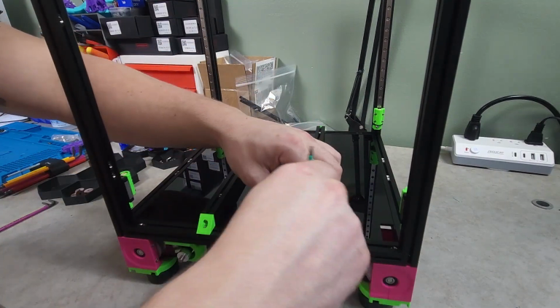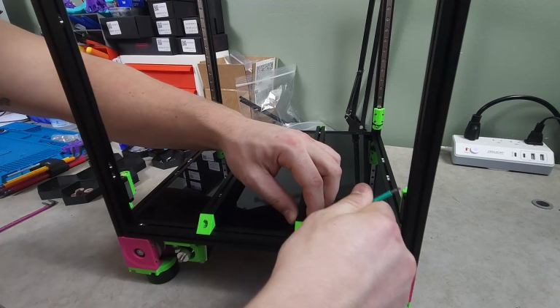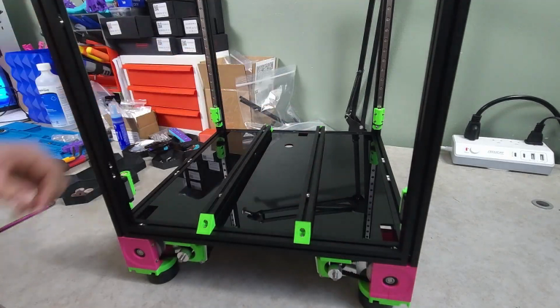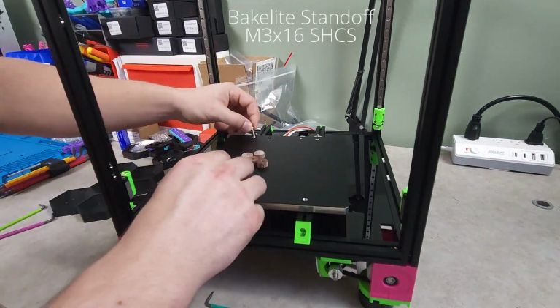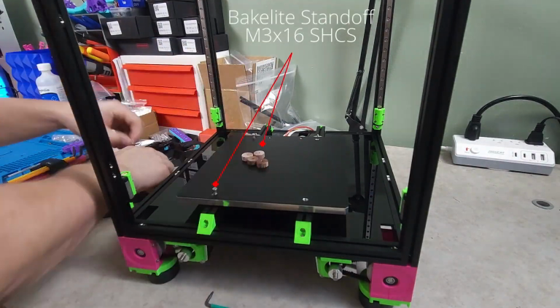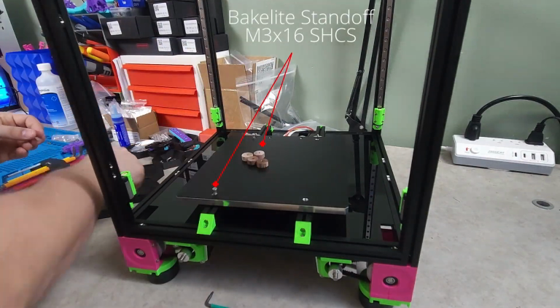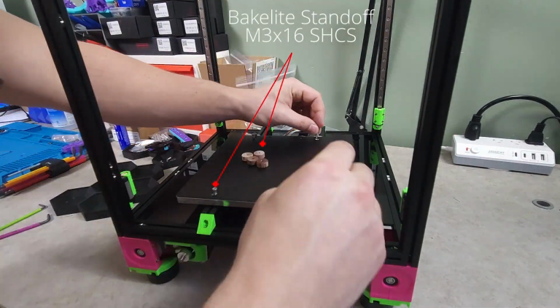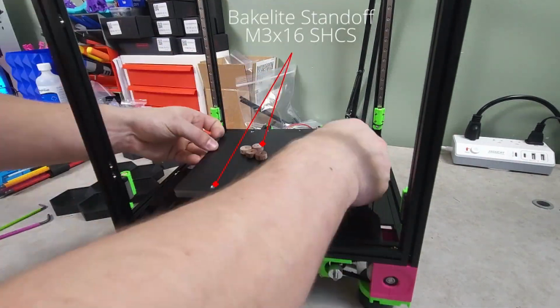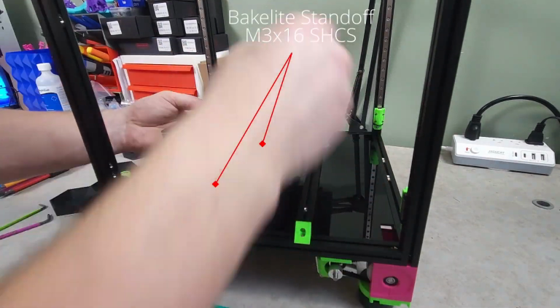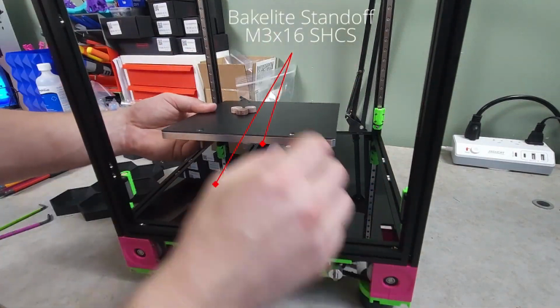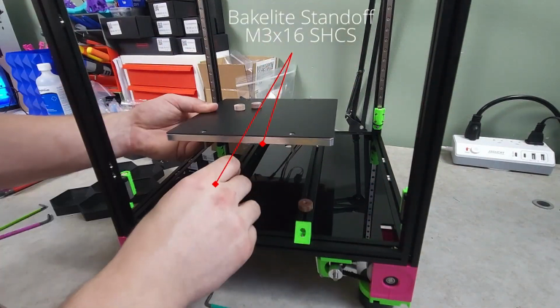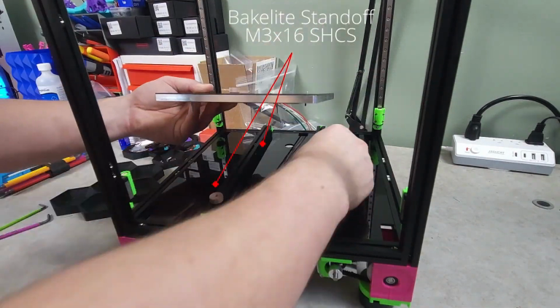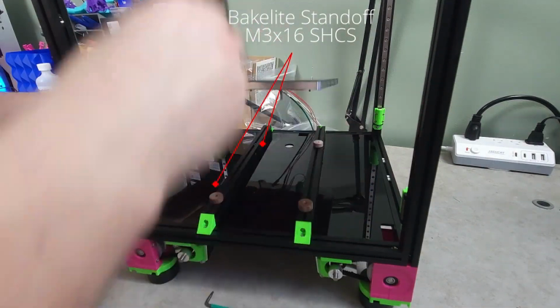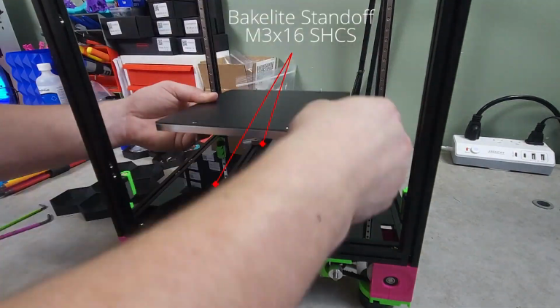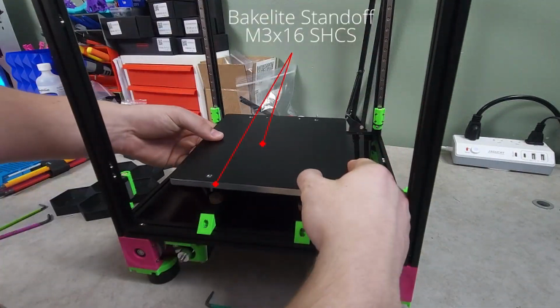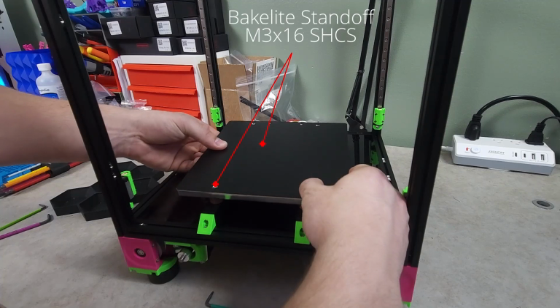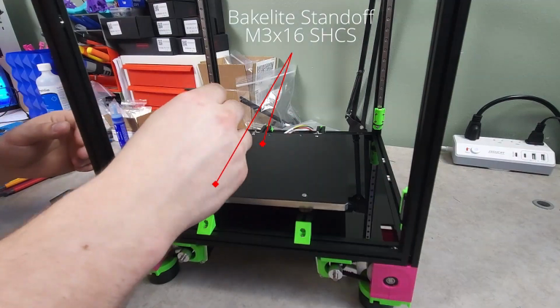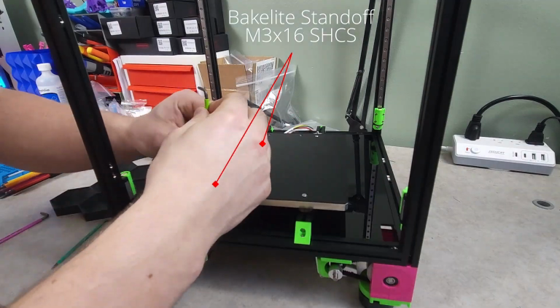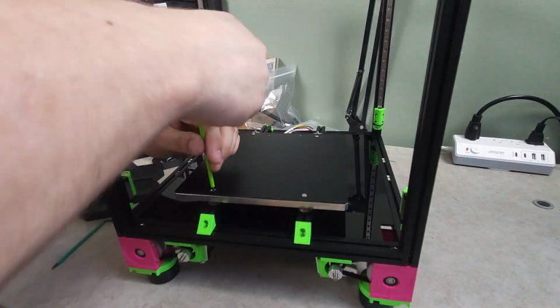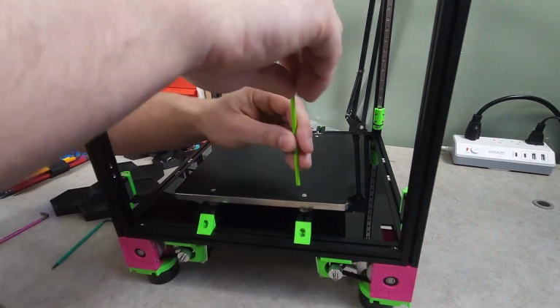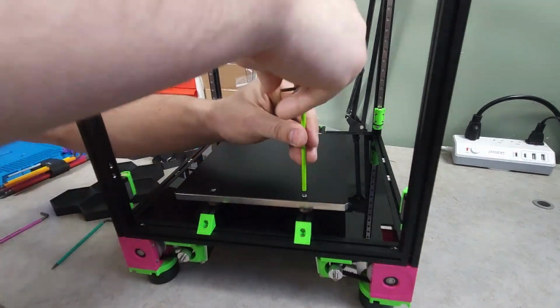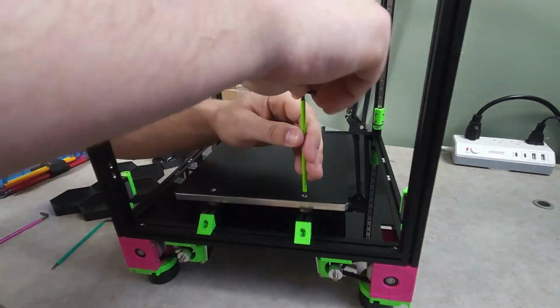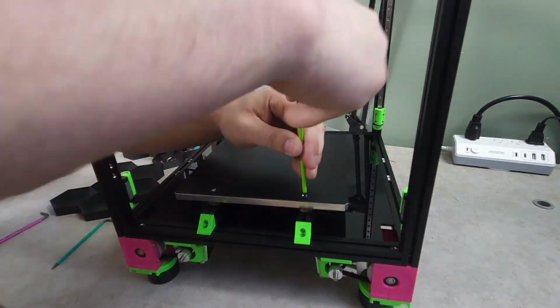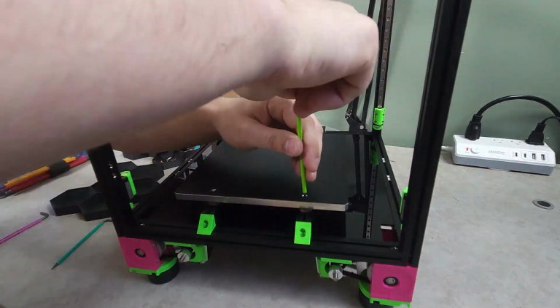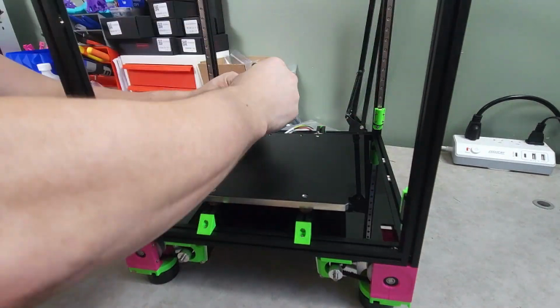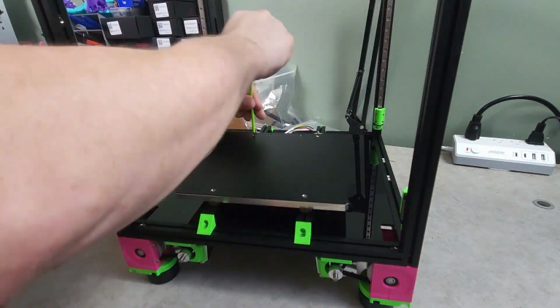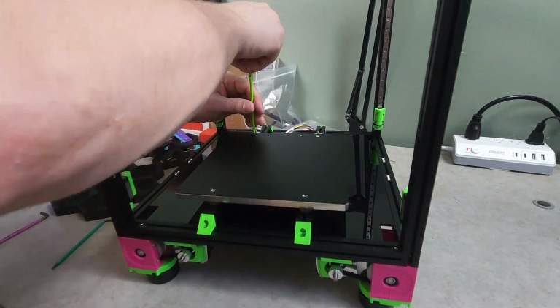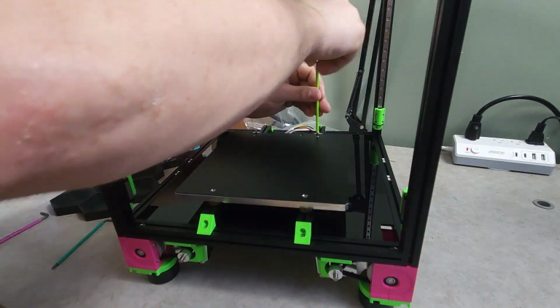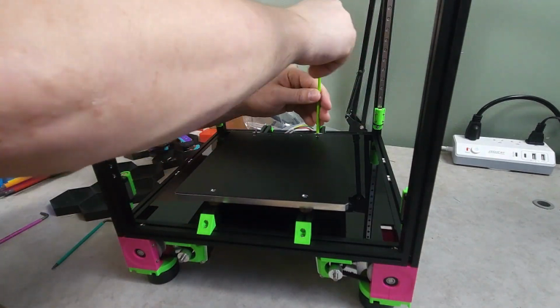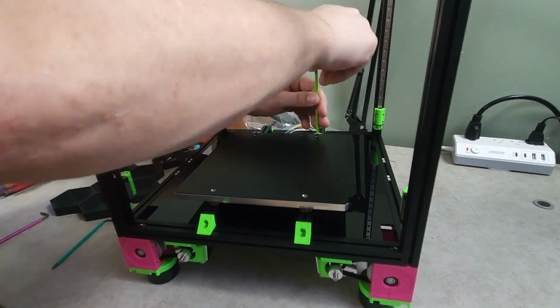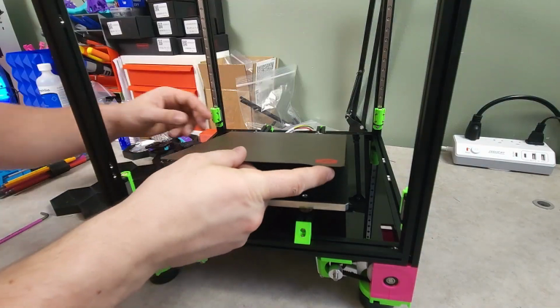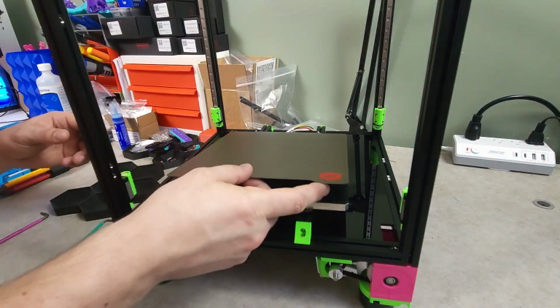The bed can then be installed with four M3x16 socket heads and the Bakelite insulation standoffs. Don't worry about its position, as we will be moving it later on once the printer is built.